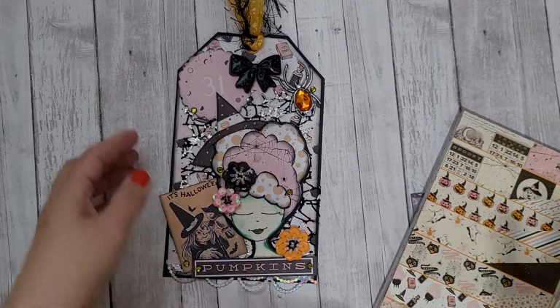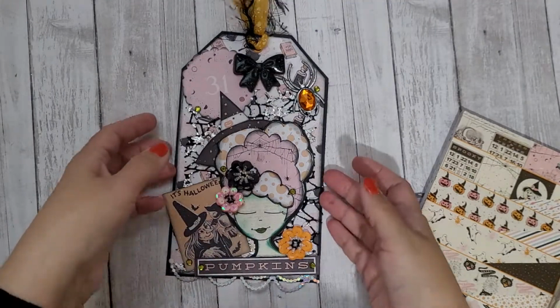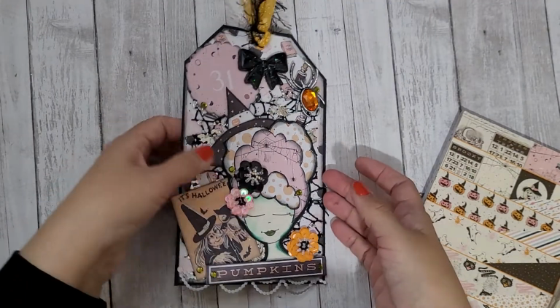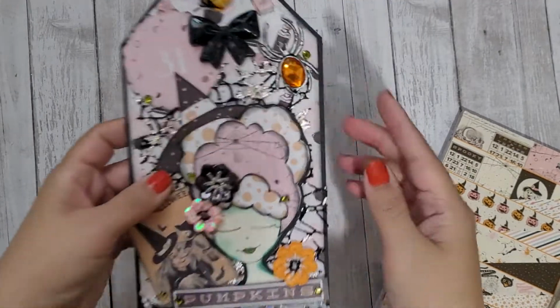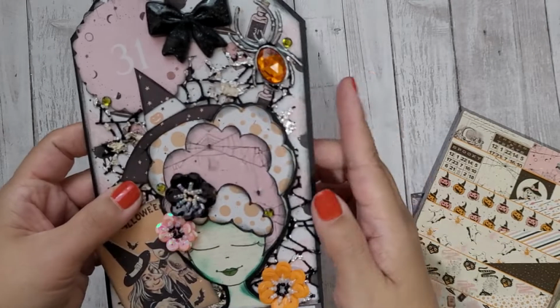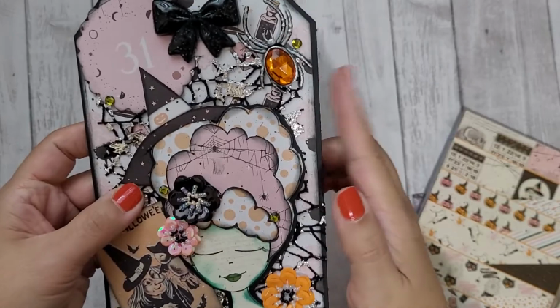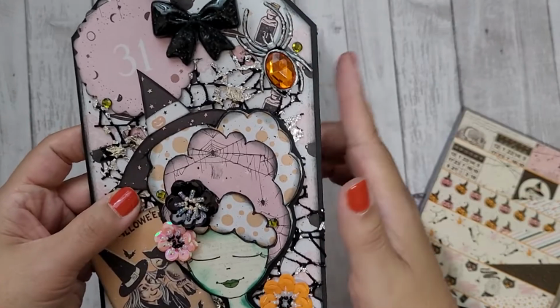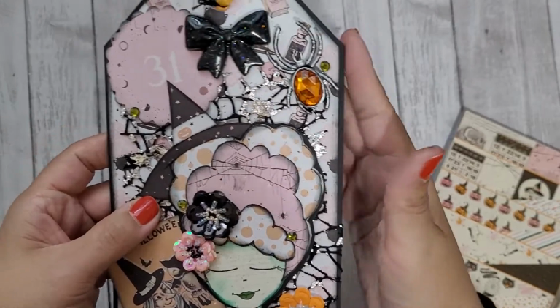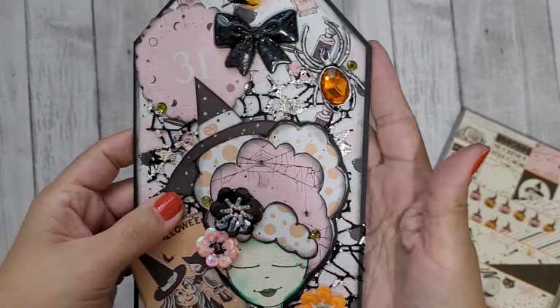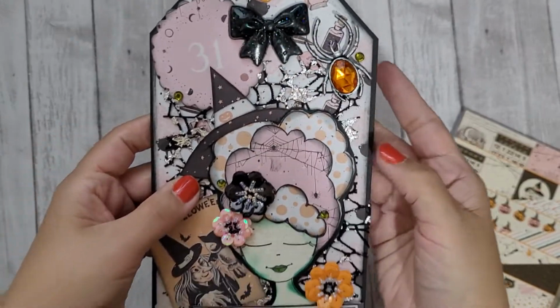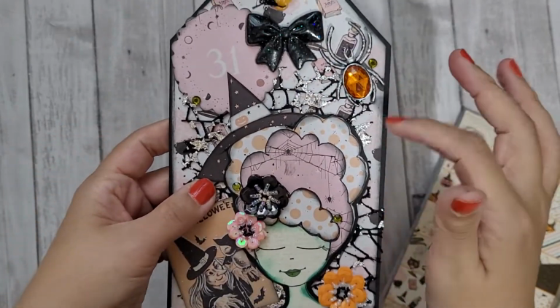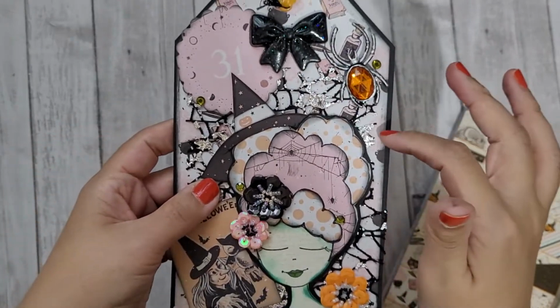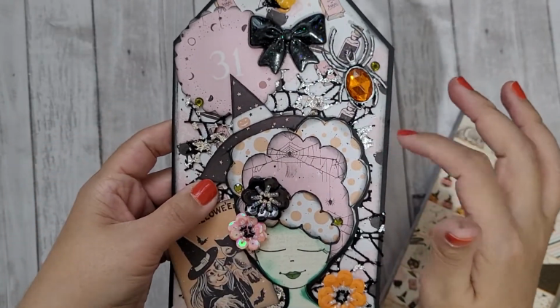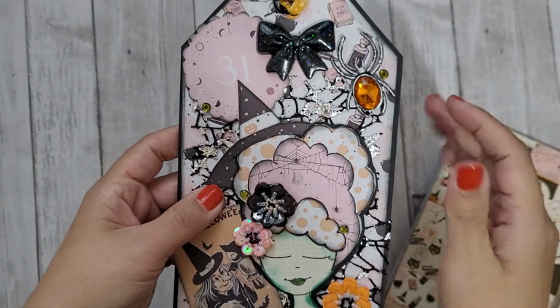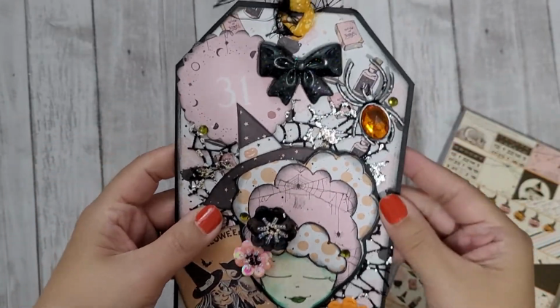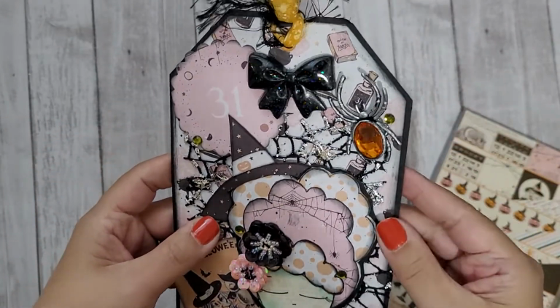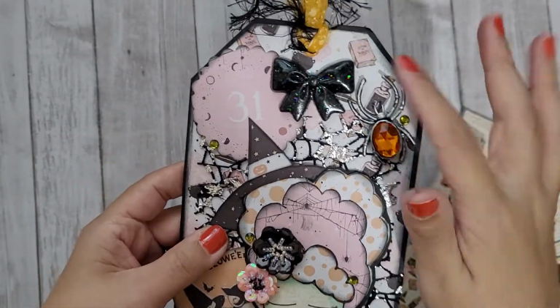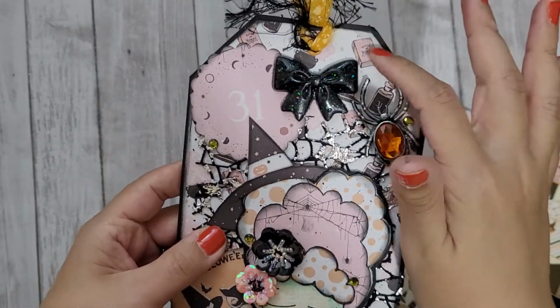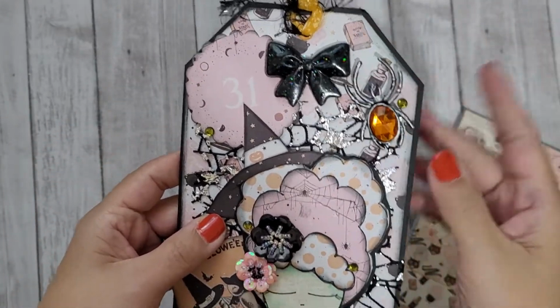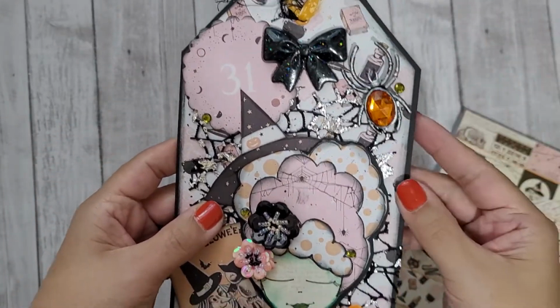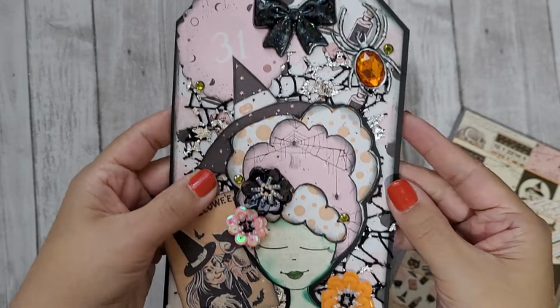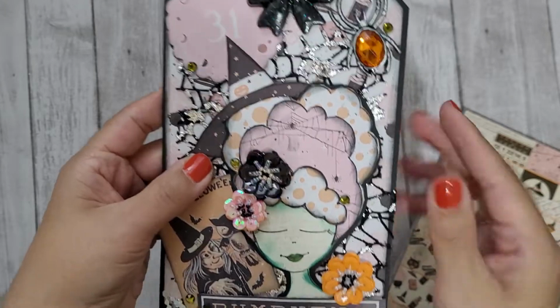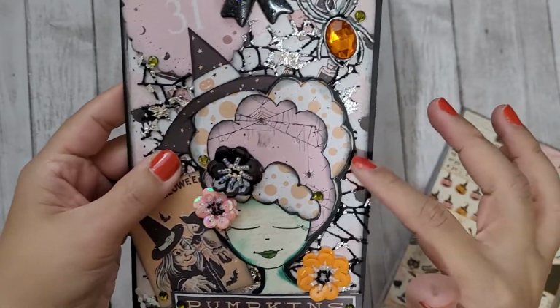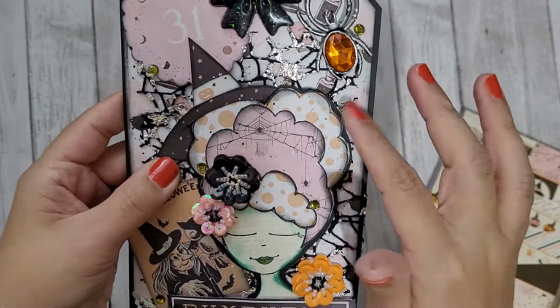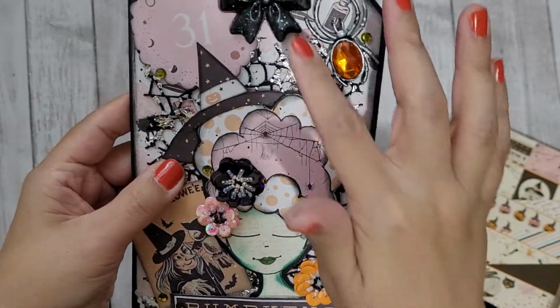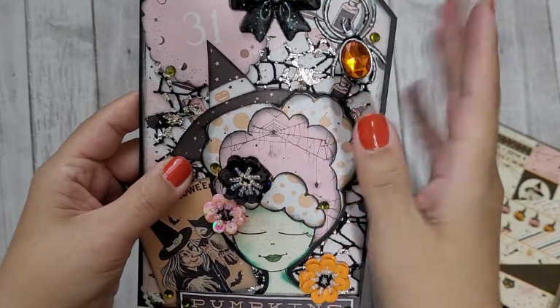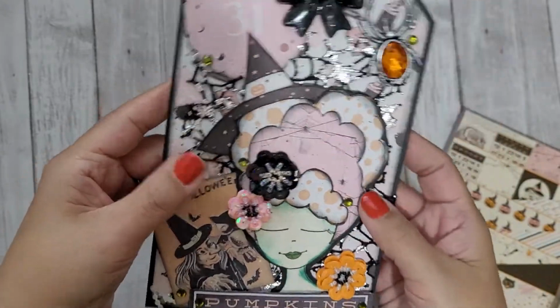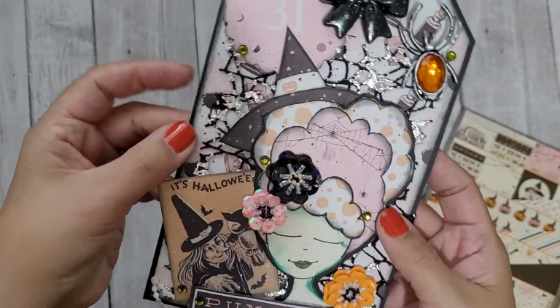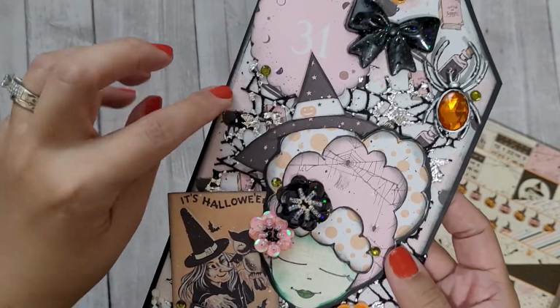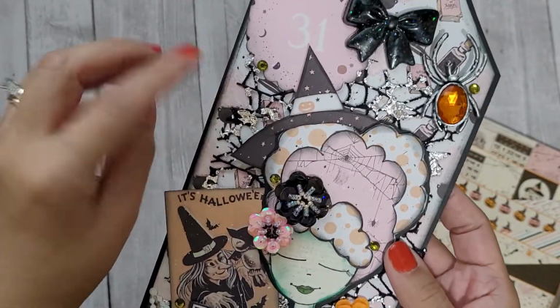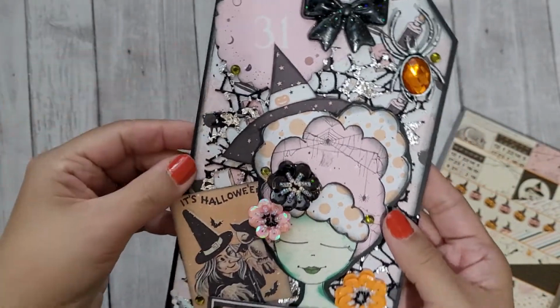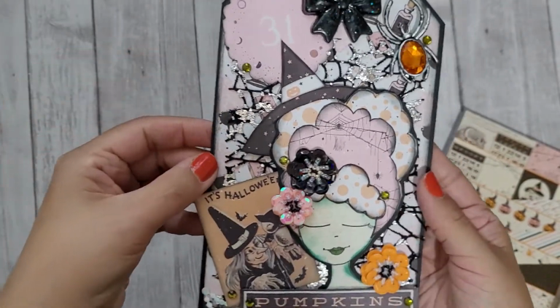I used black cardstock as a base and matted it with one of the patterned papers that had little spells, cauldrons, and things on it.